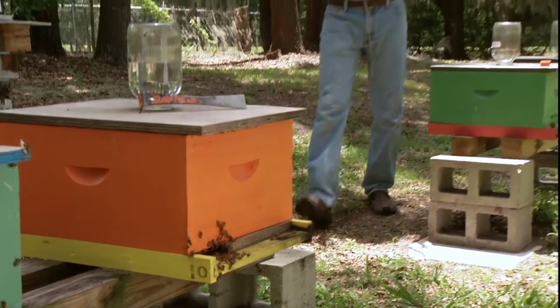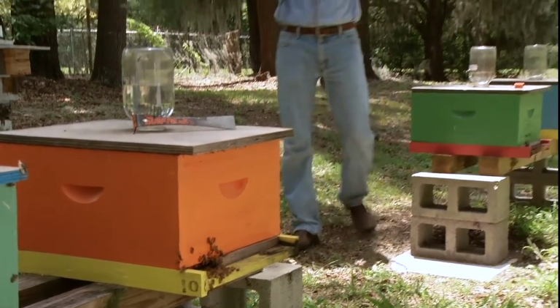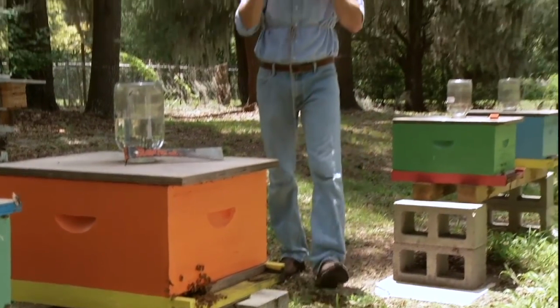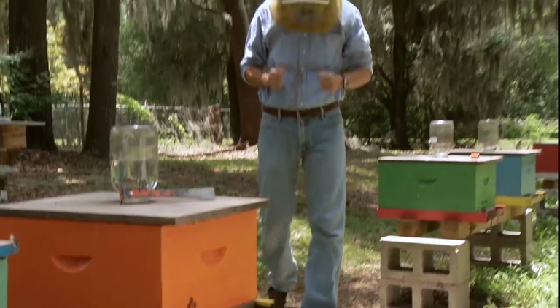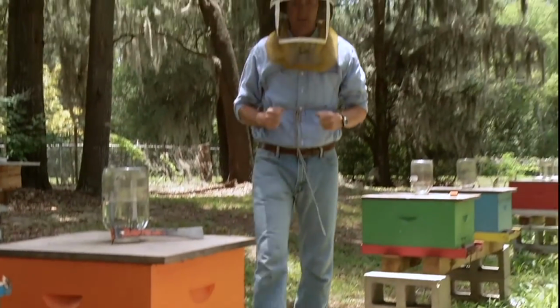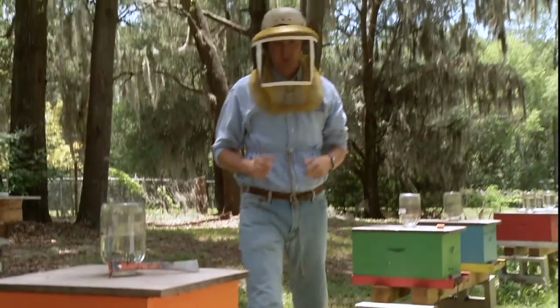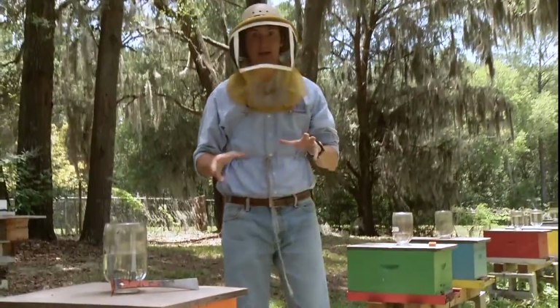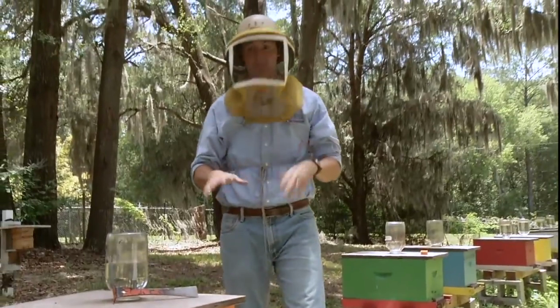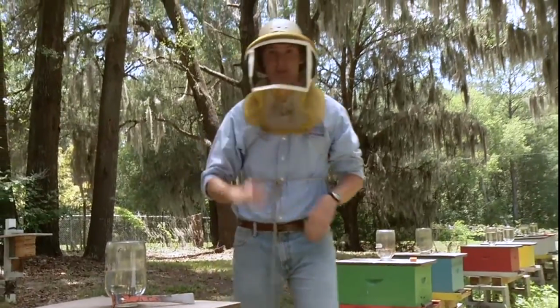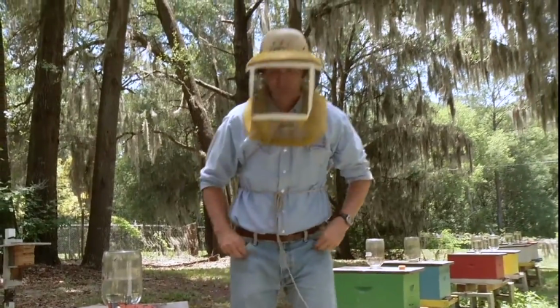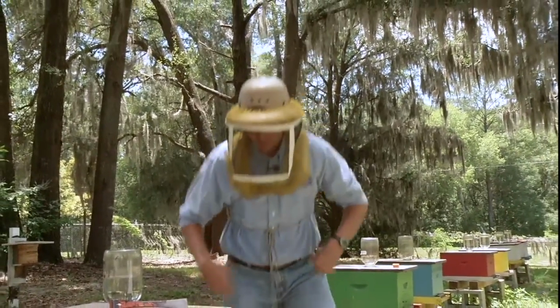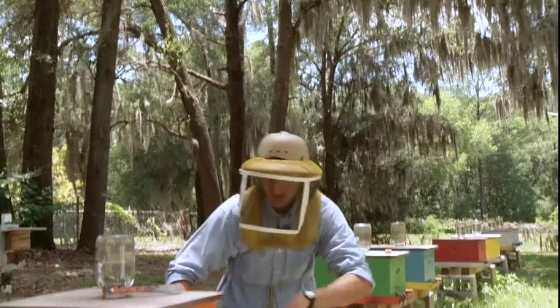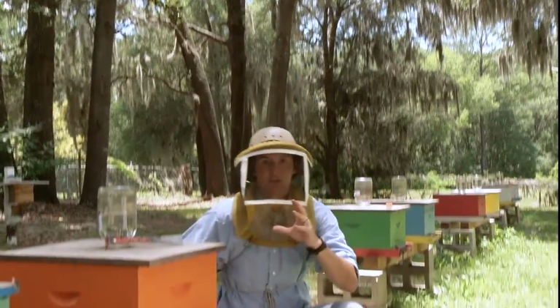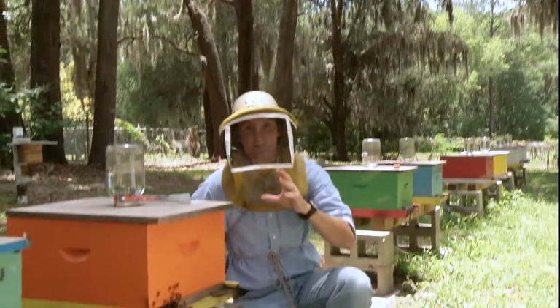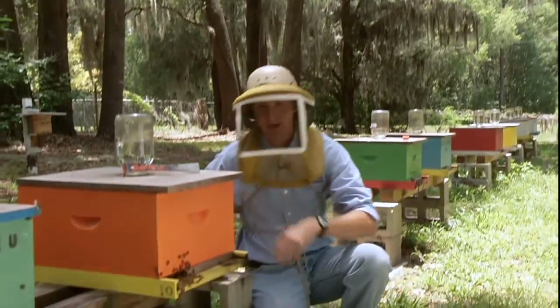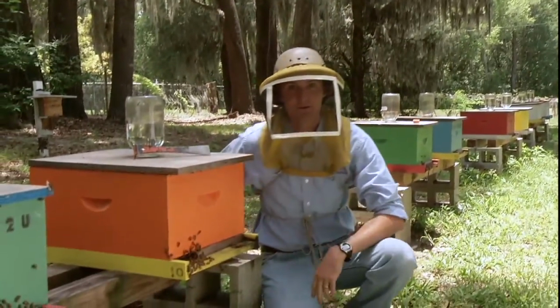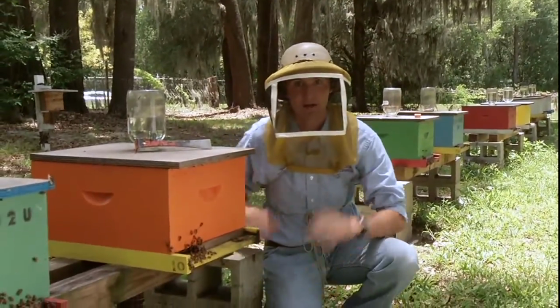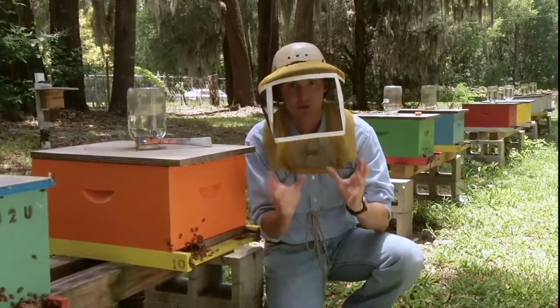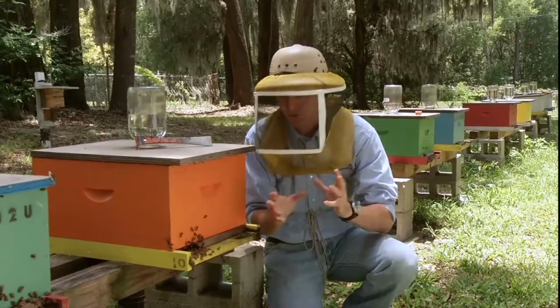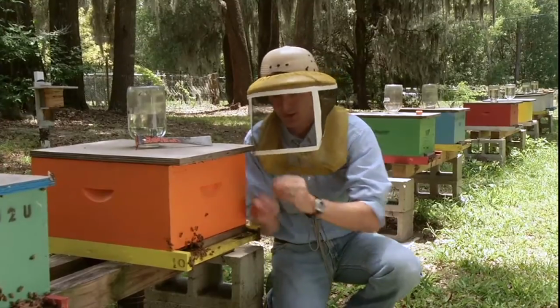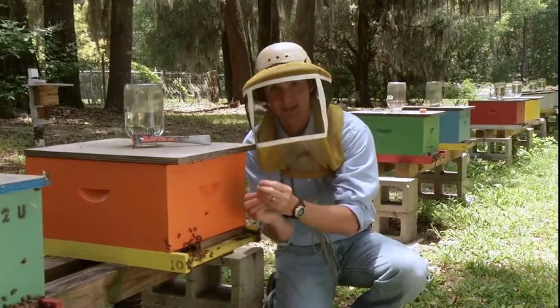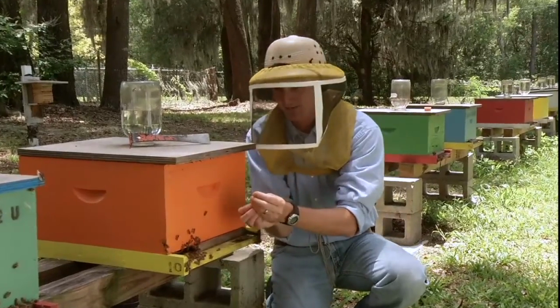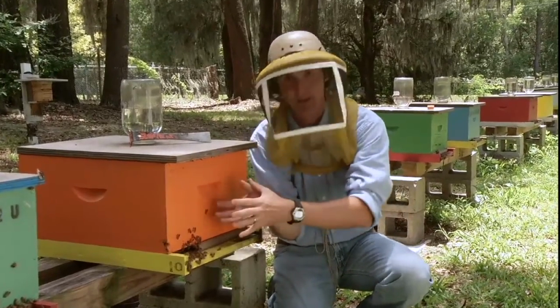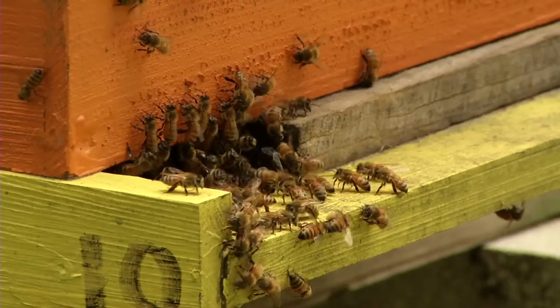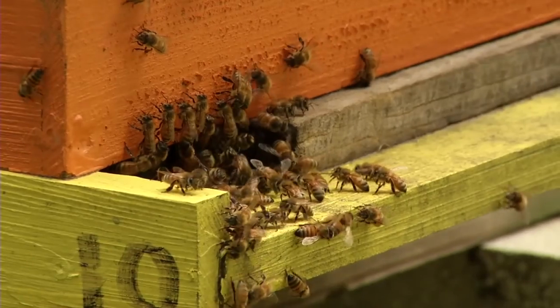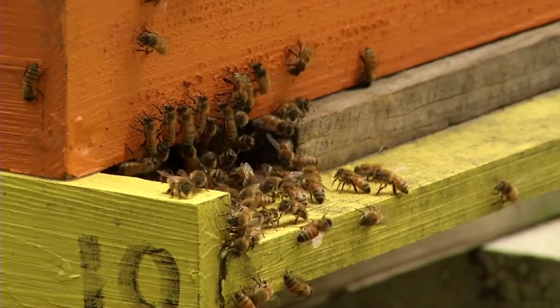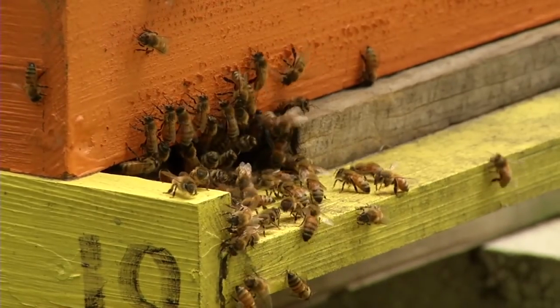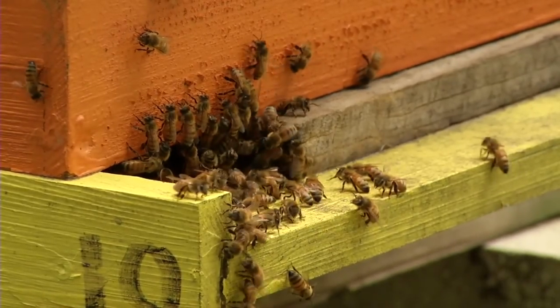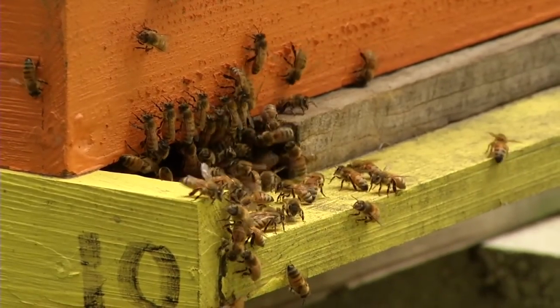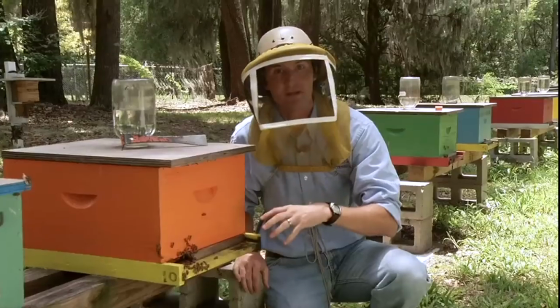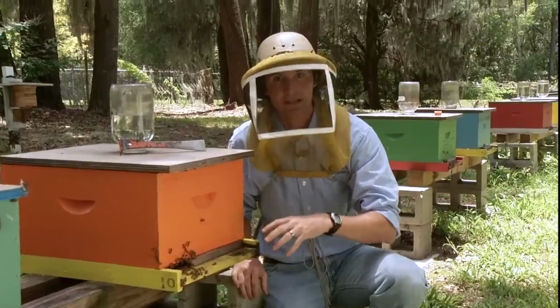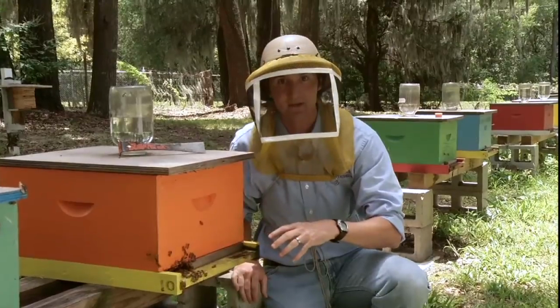Now that we're in the apiary where the bees are, it's important to remember that we have to wear veils like what I have here to protect my head from the stings of these bees. As I squat down in front of this colony, I want you to notice the activity of bees going in and outside of the nest.